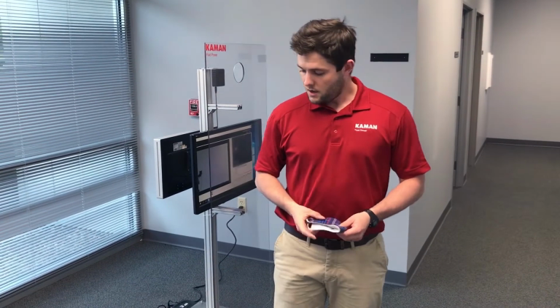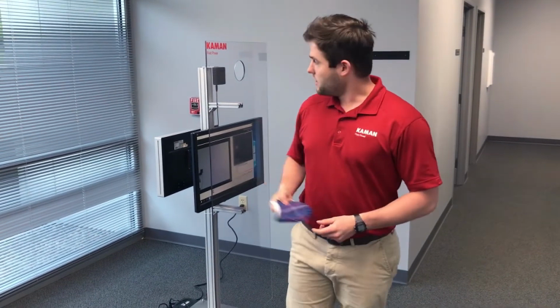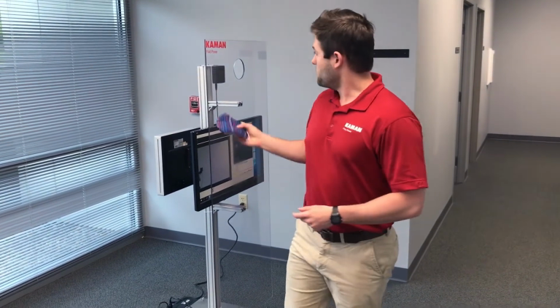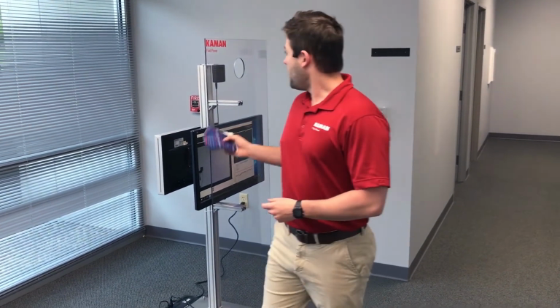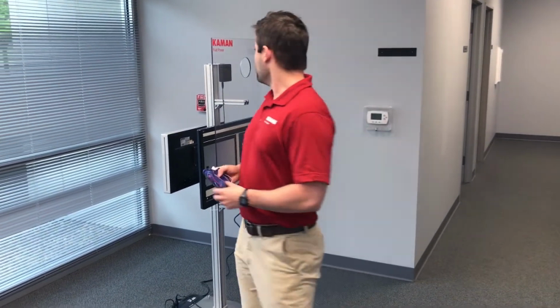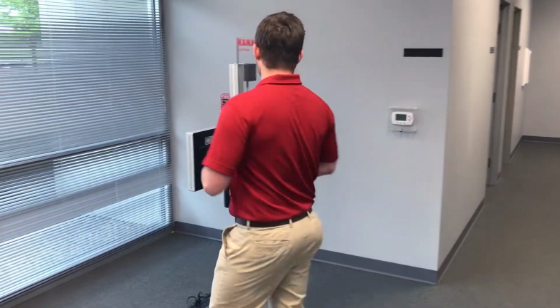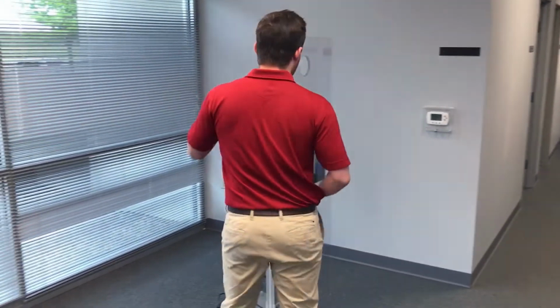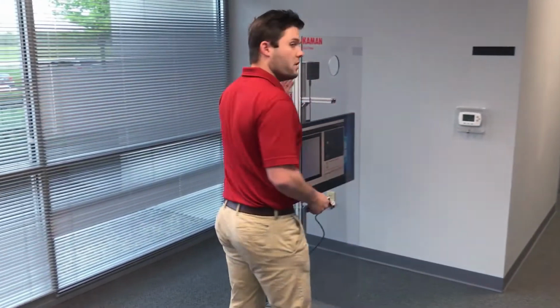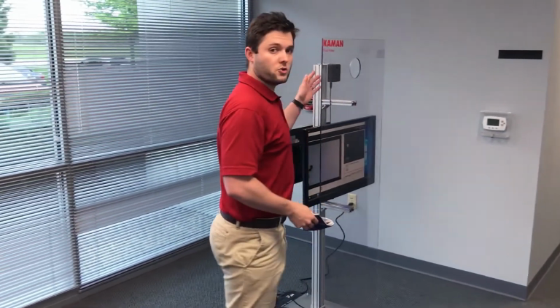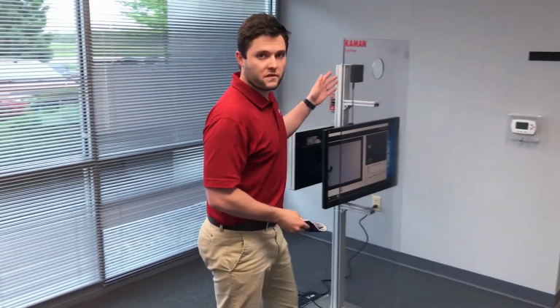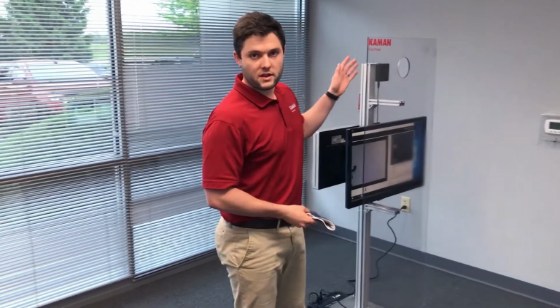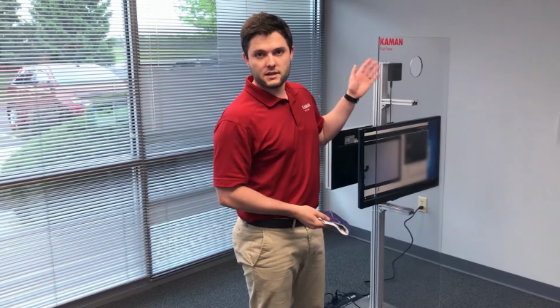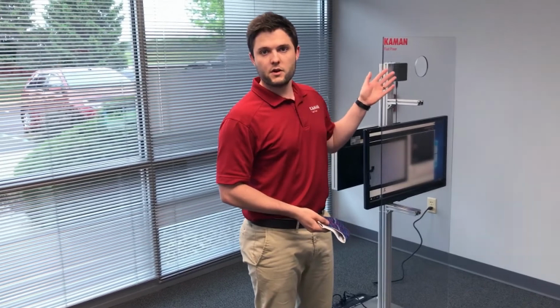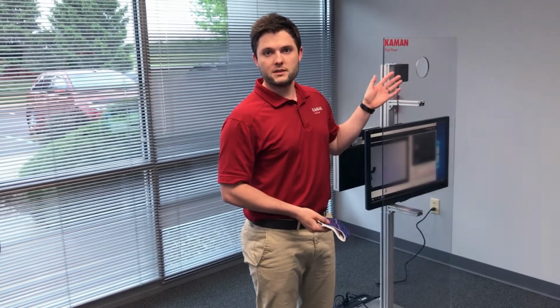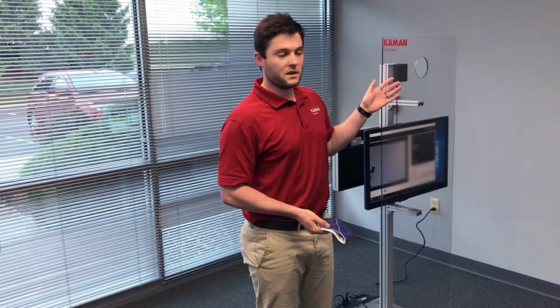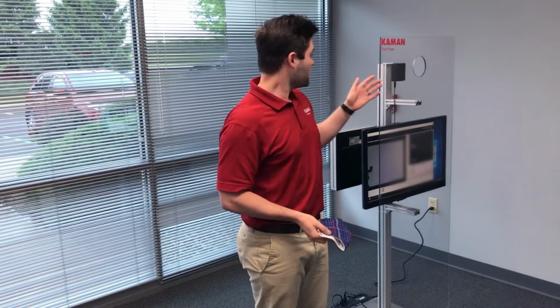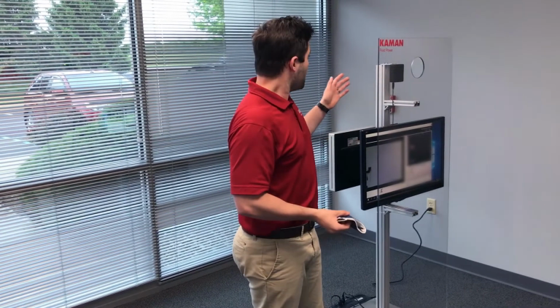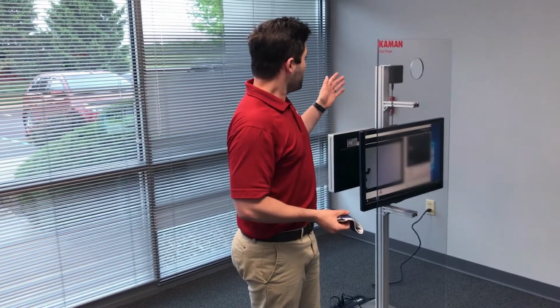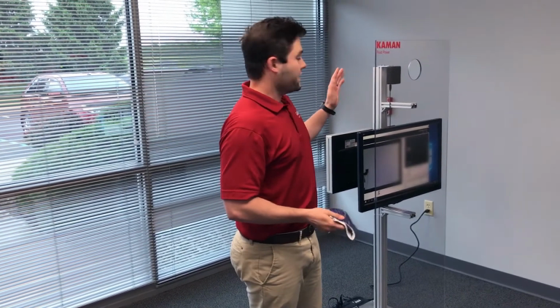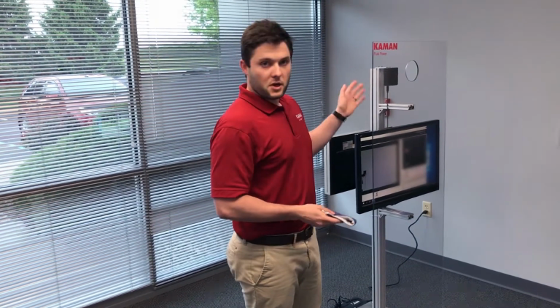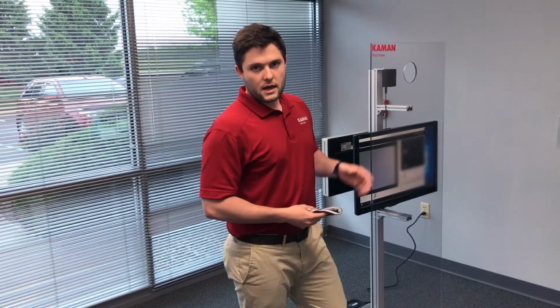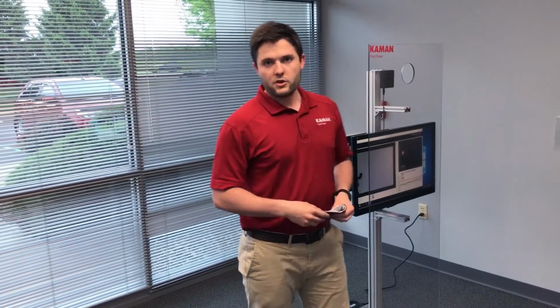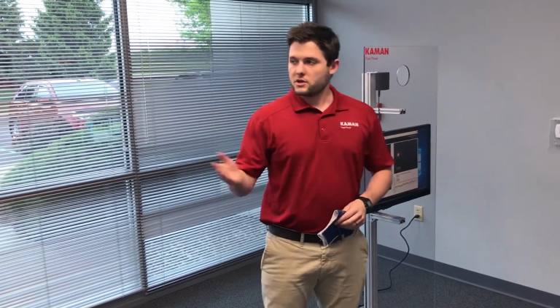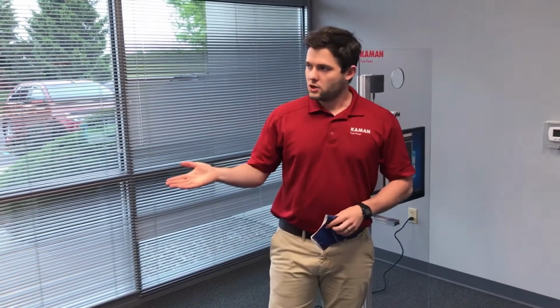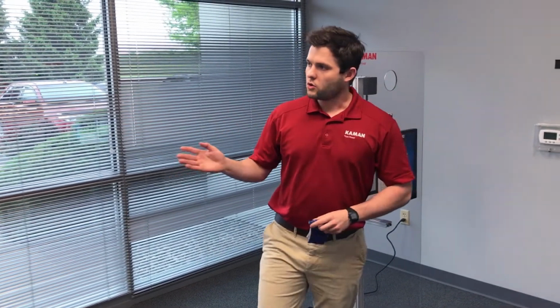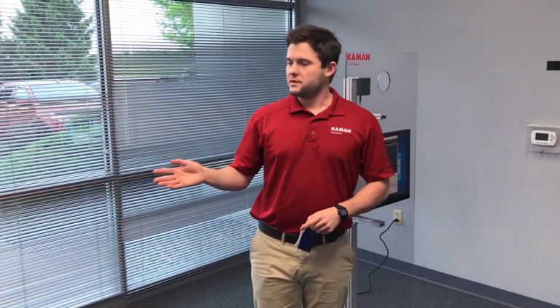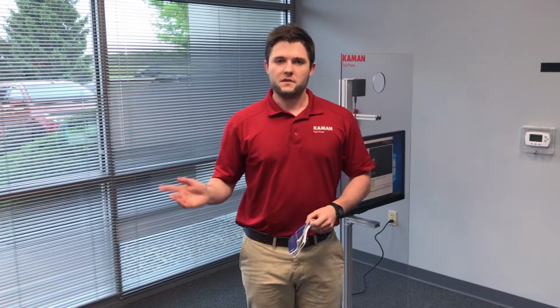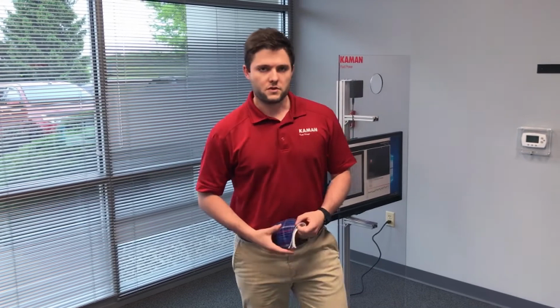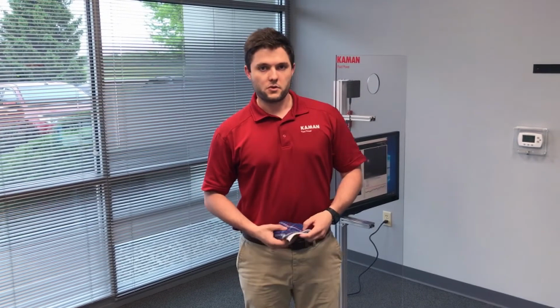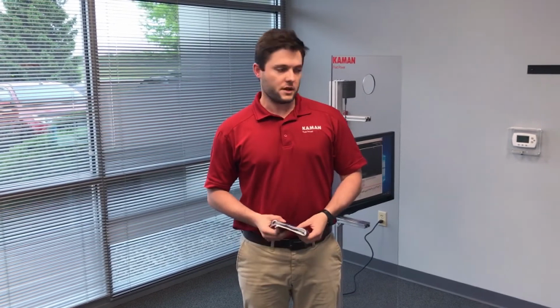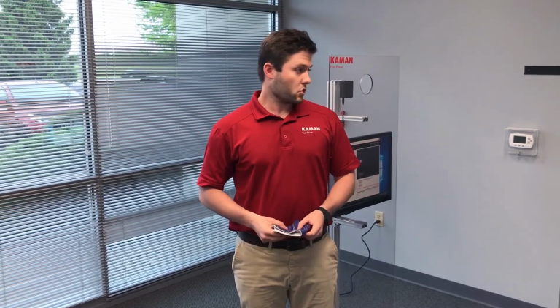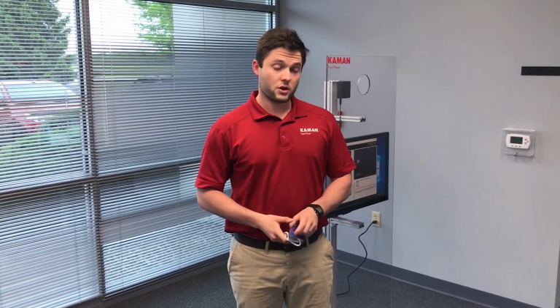Now if you pop hot — if you run above the 100.4 degrees Fahrenheit that the CDC recommends as a fever threshold — it gives a buzzer sound and you report to HR or health and safety officials for further screening or instruction.